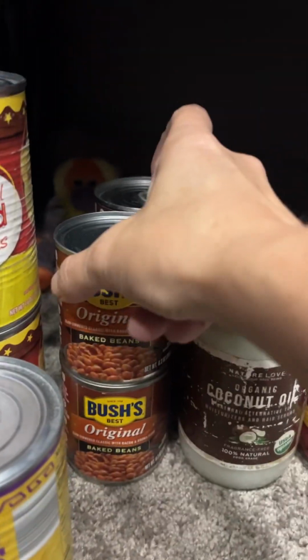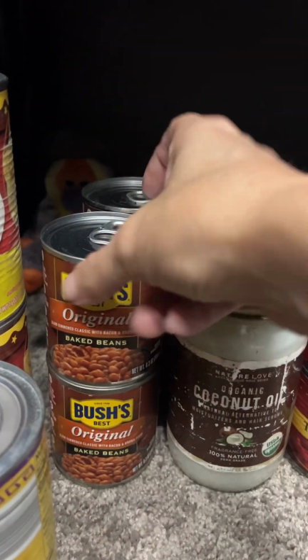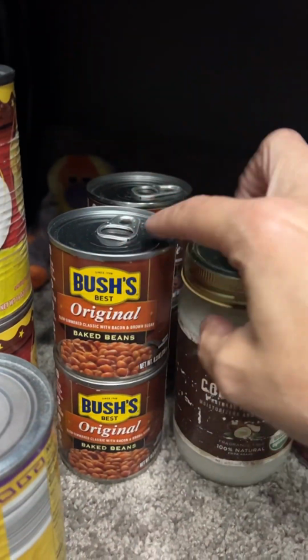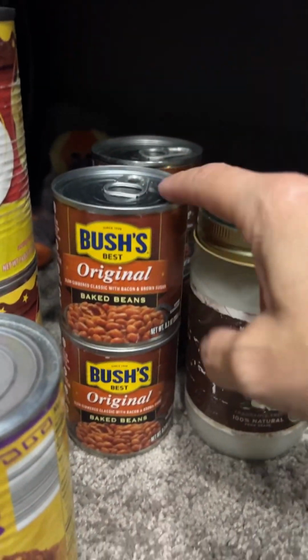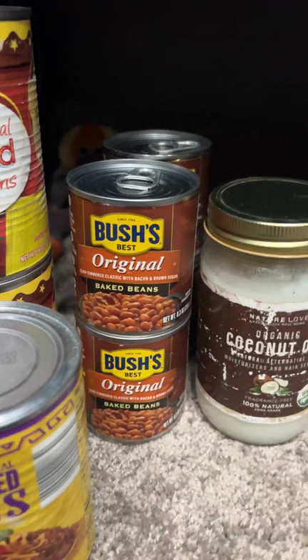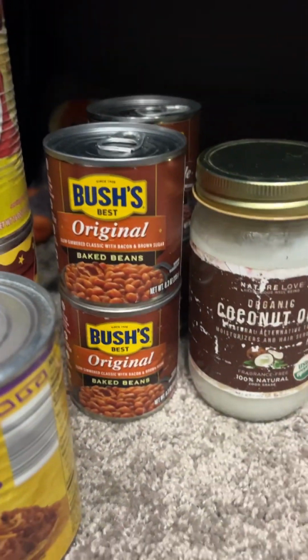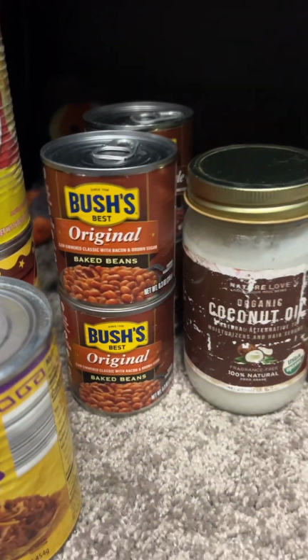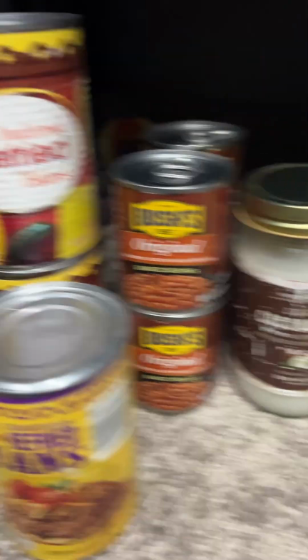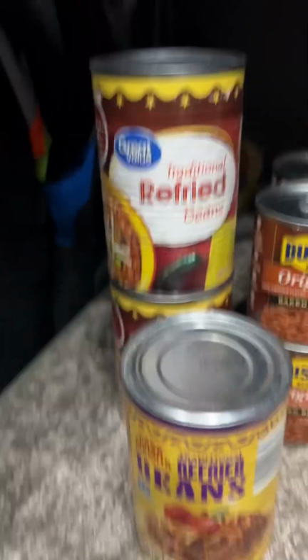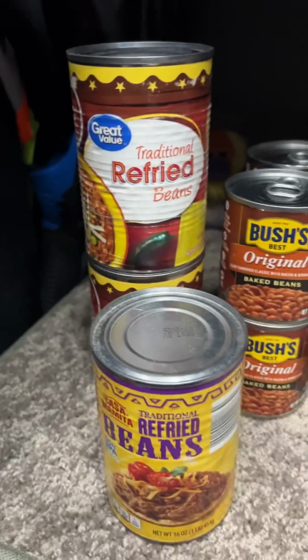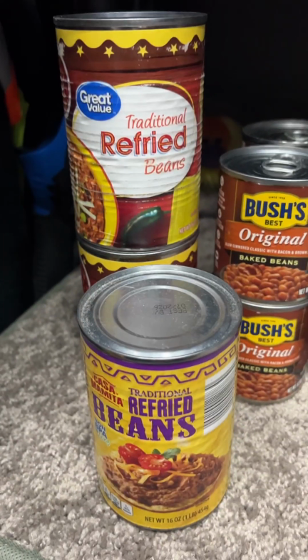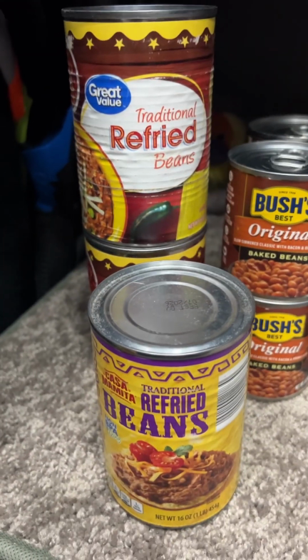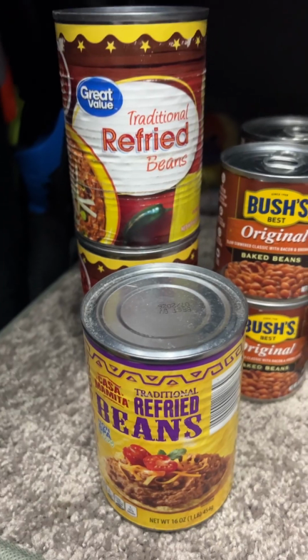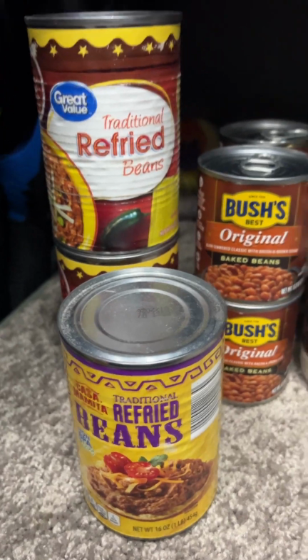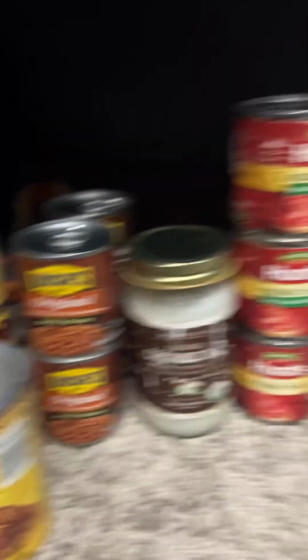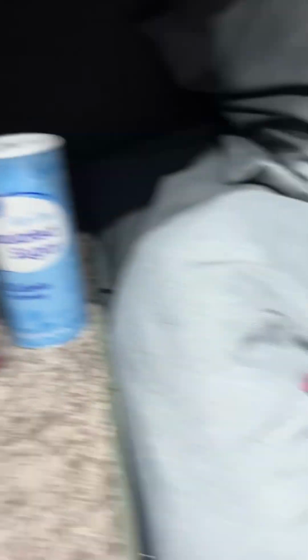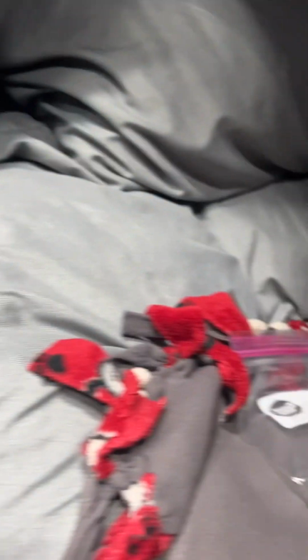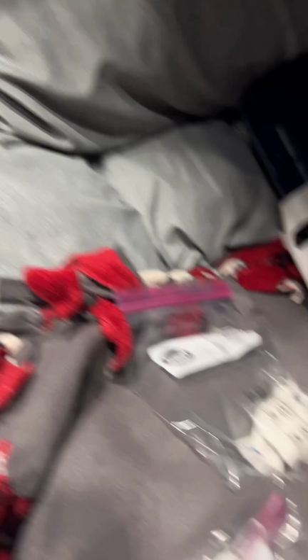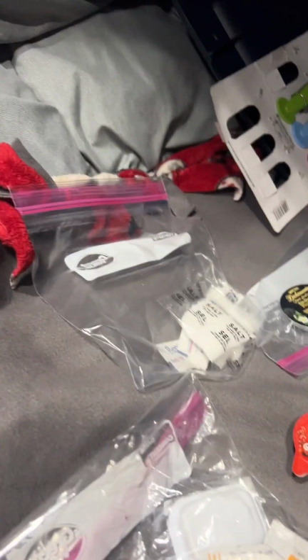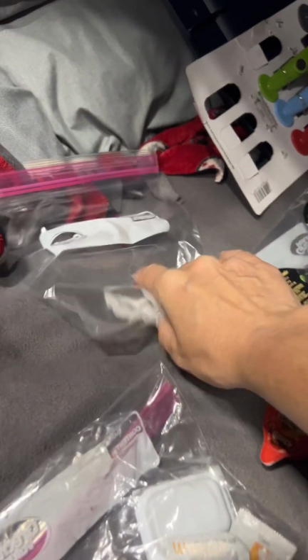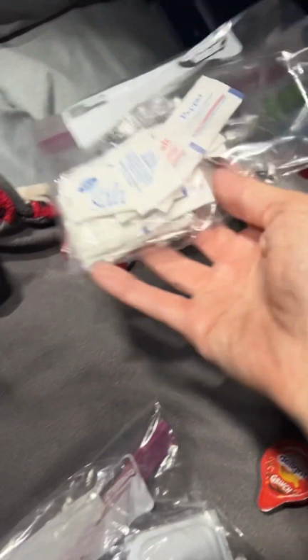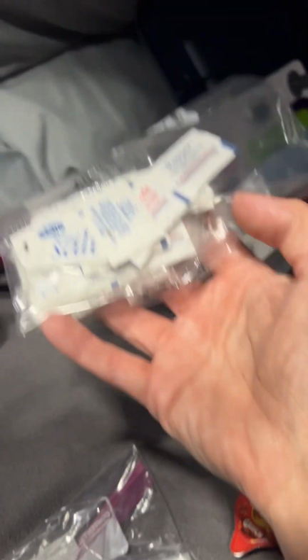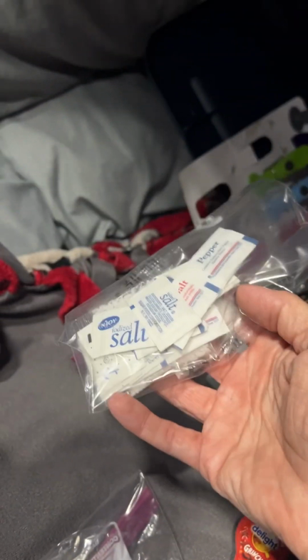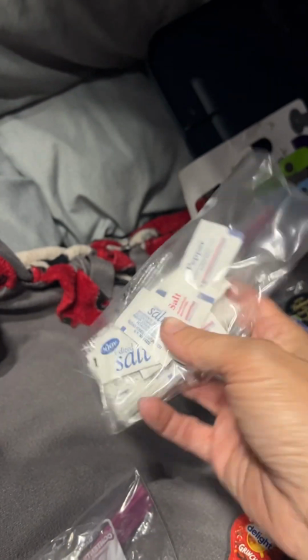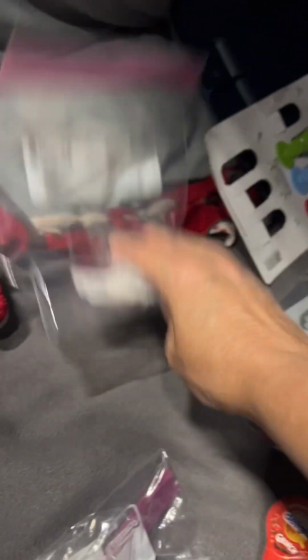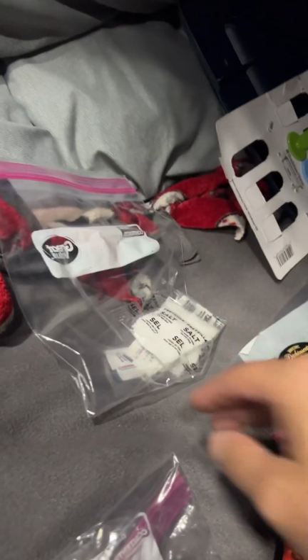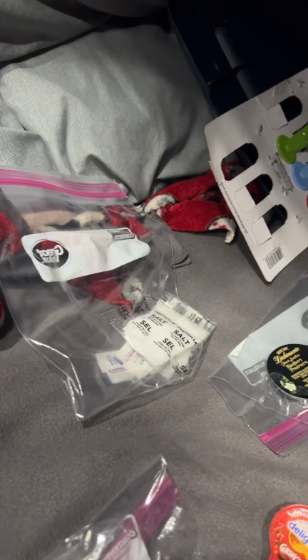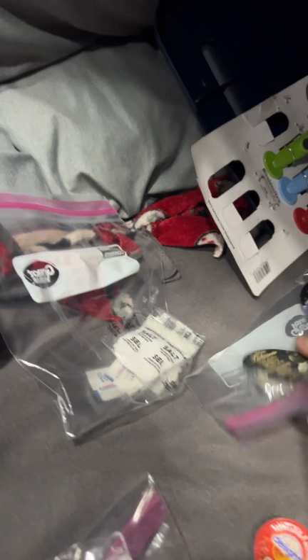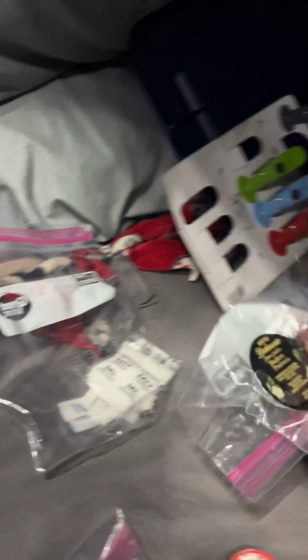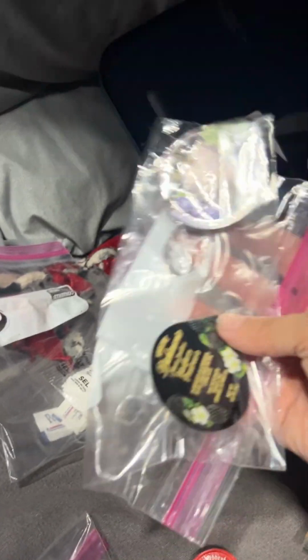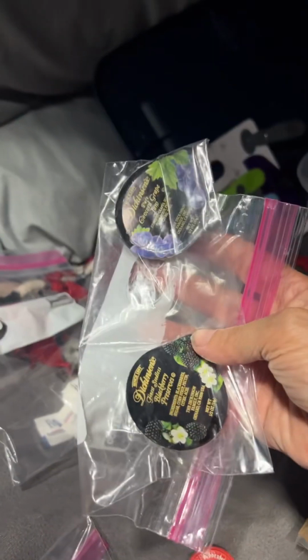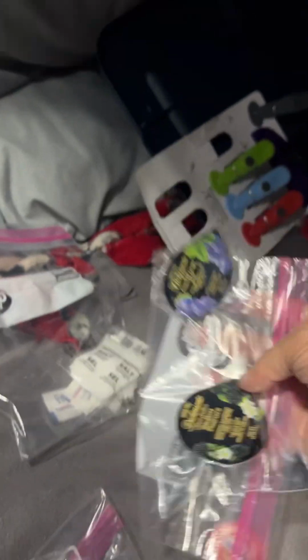These are little cans of beans. There's some refried beans because I like to do a lot of tacos and stuff. Little salt packets in case I just want to use that. I got some of these jelly things.